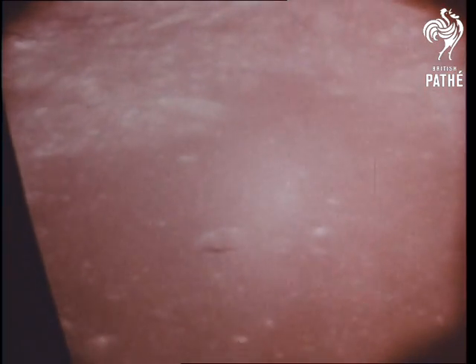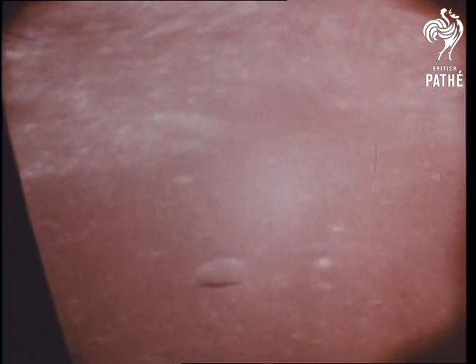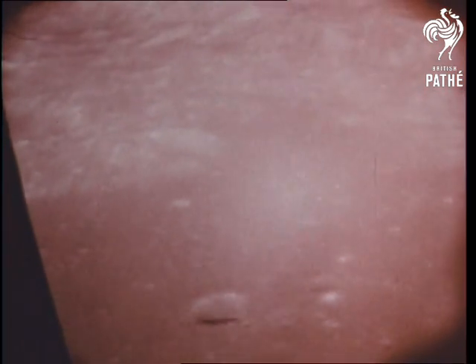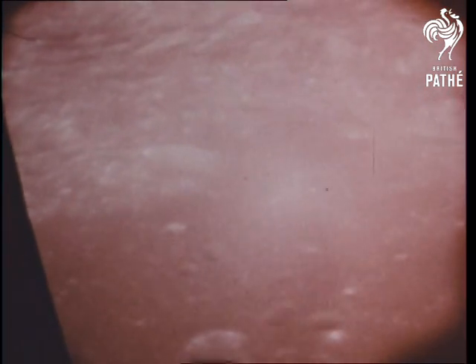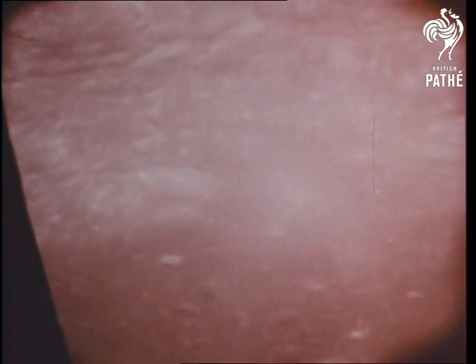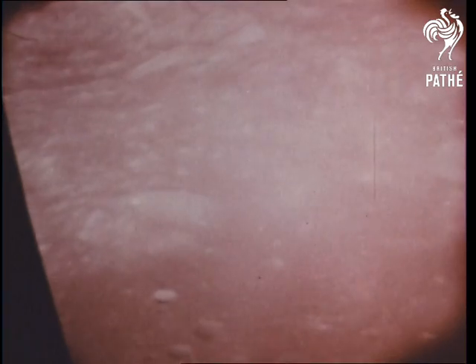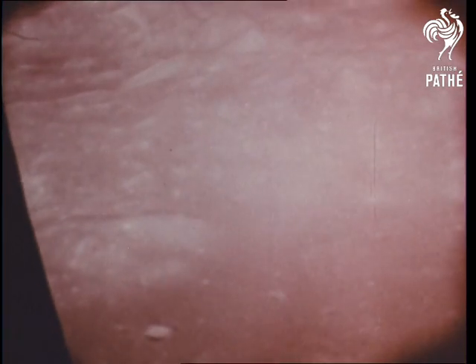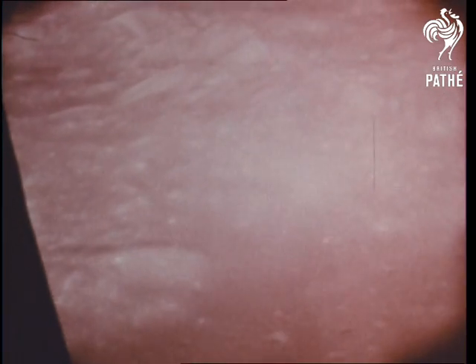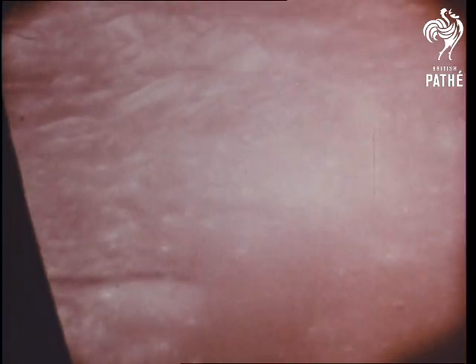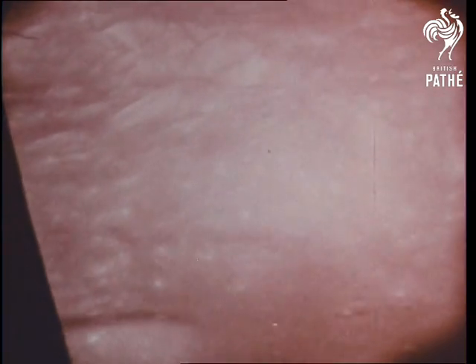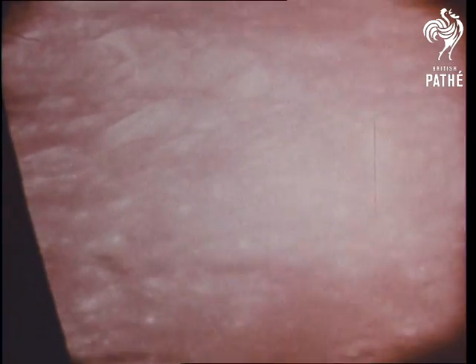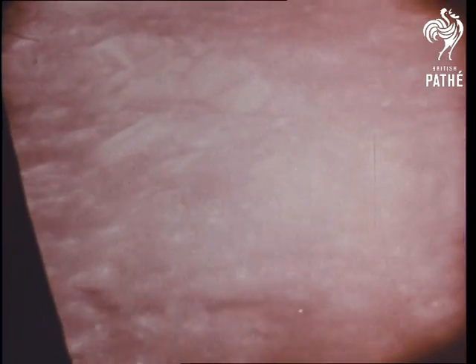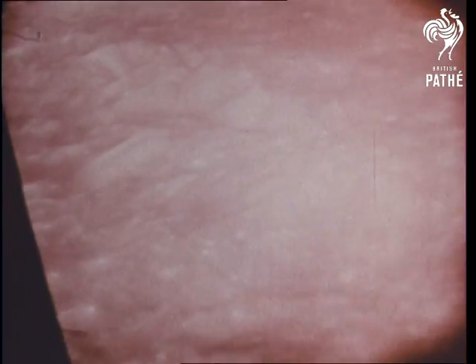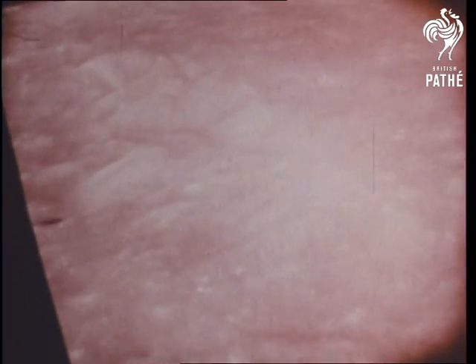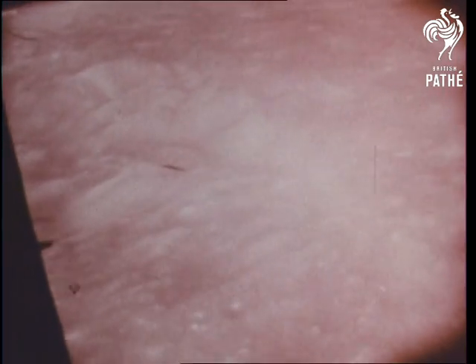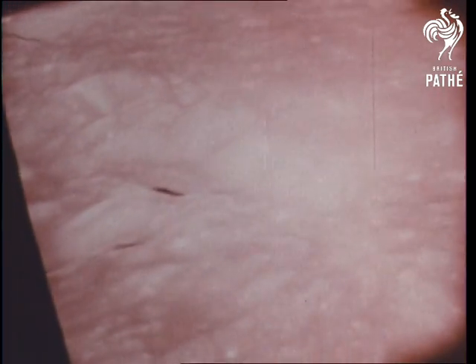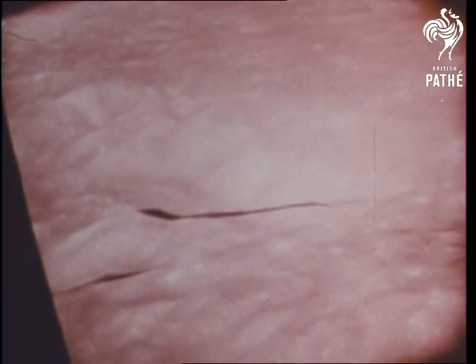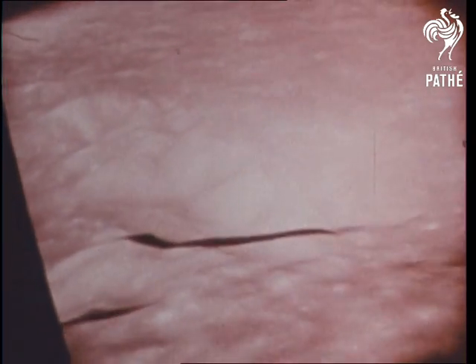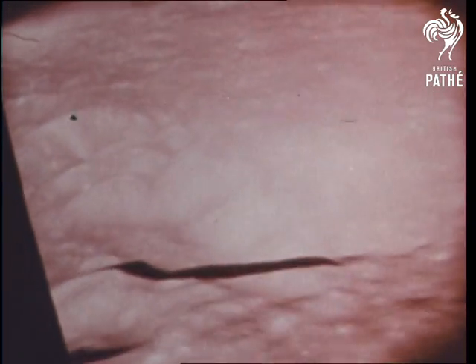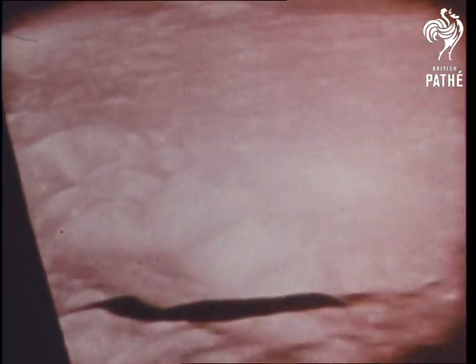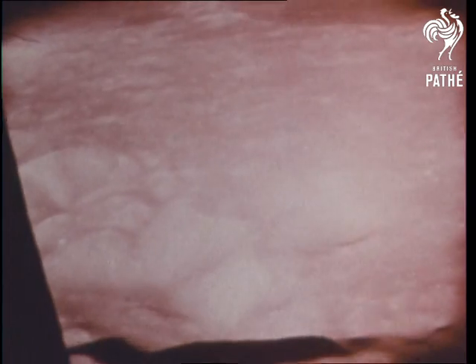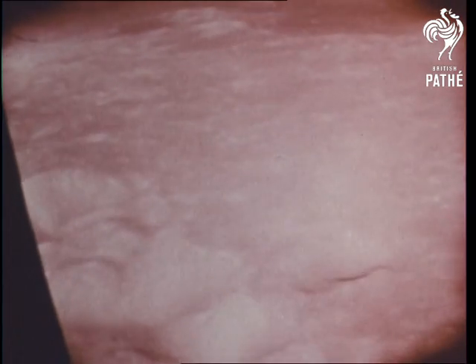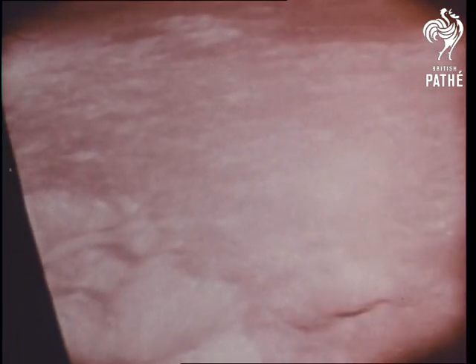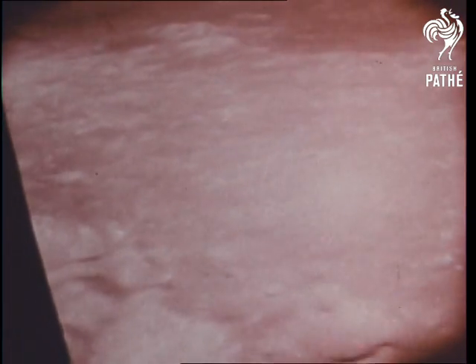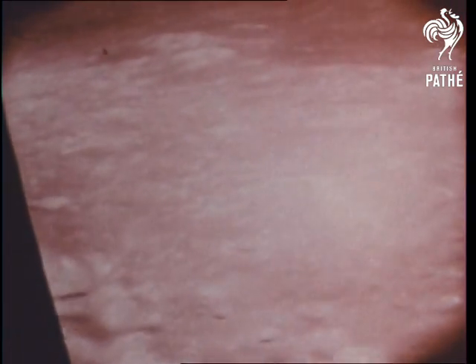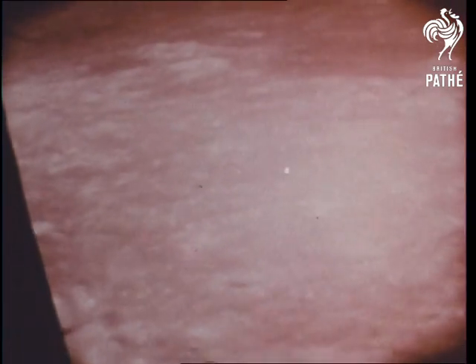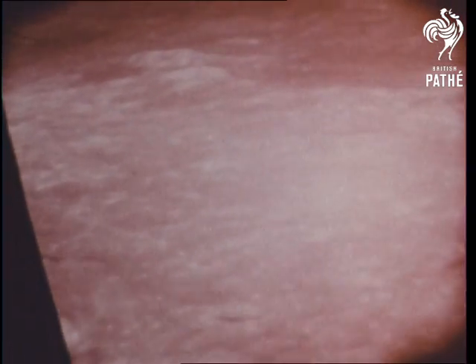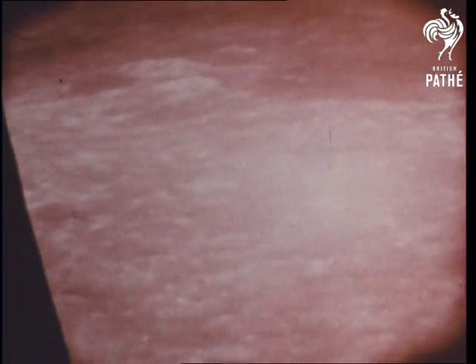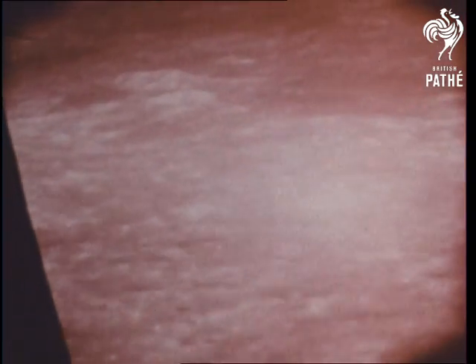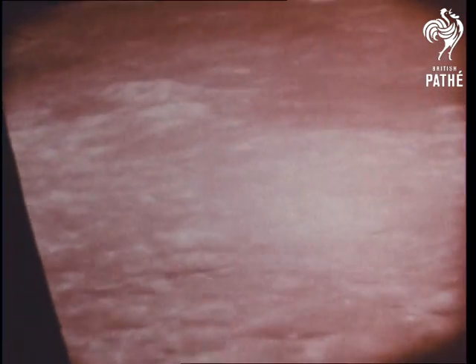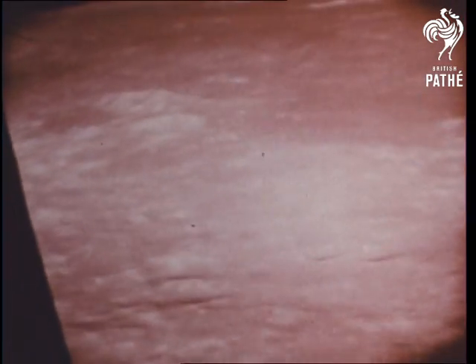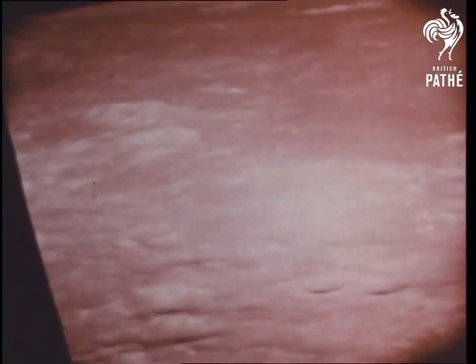The approach to the landing site takes the Apollo astronauts over thousands of craters thought to be created by the impact of meteorites. These vary from a few inches to hundreds of feet in diameter.